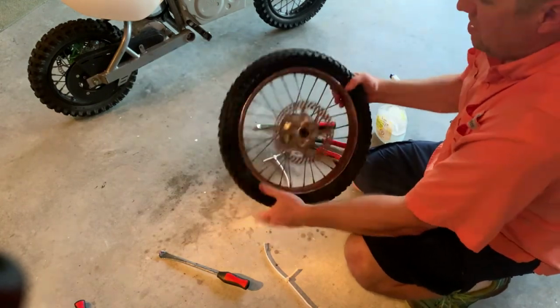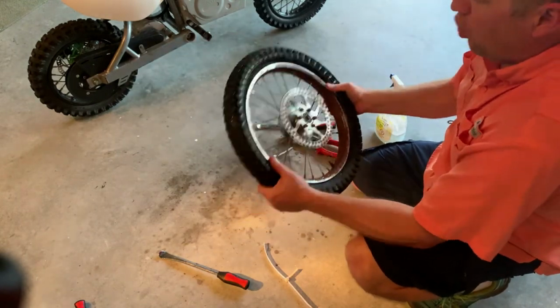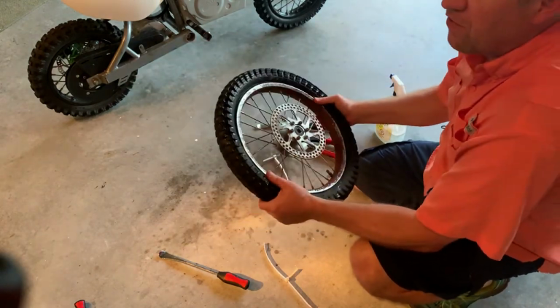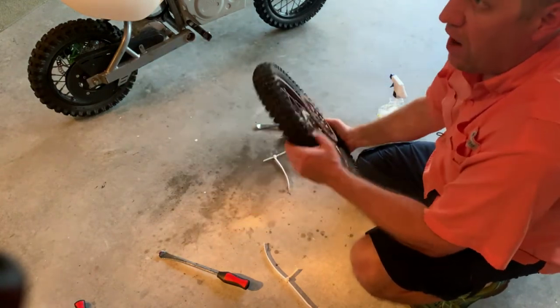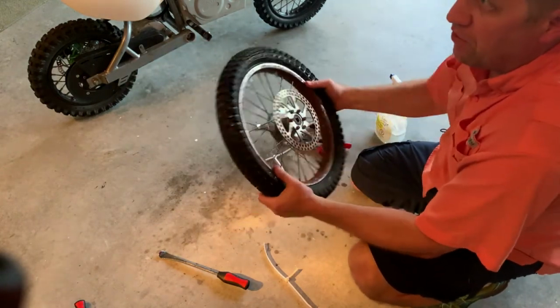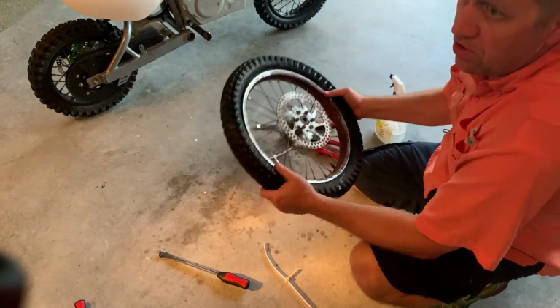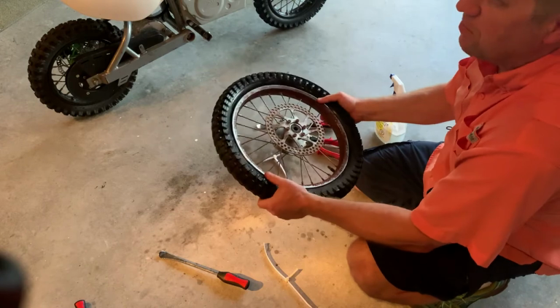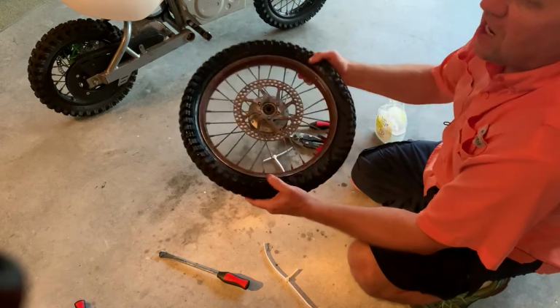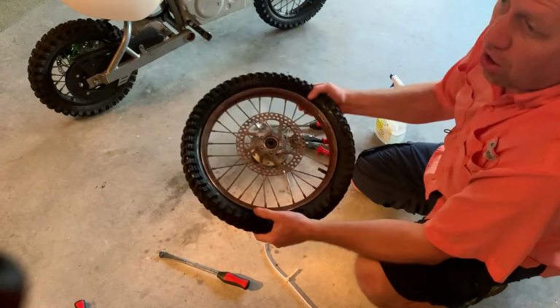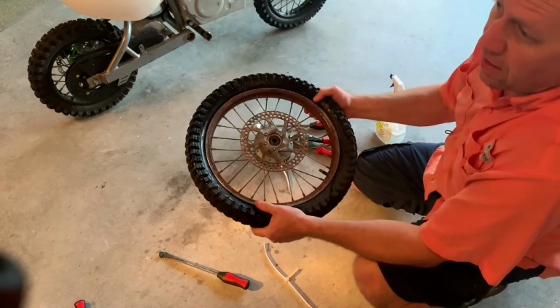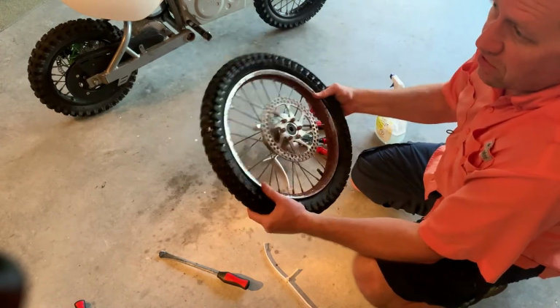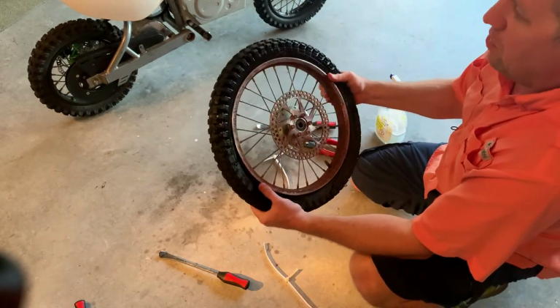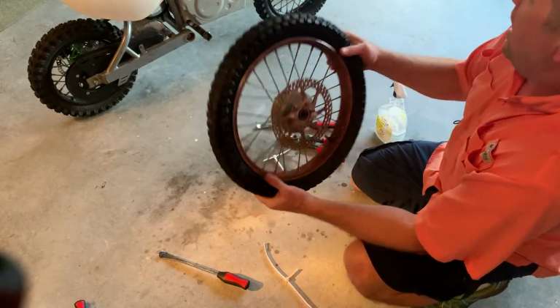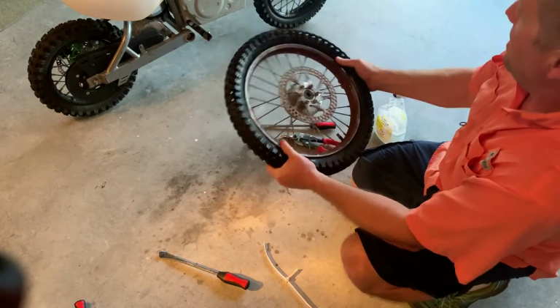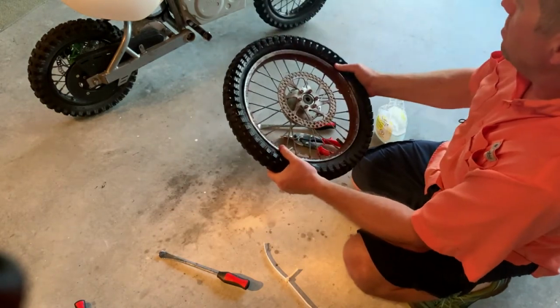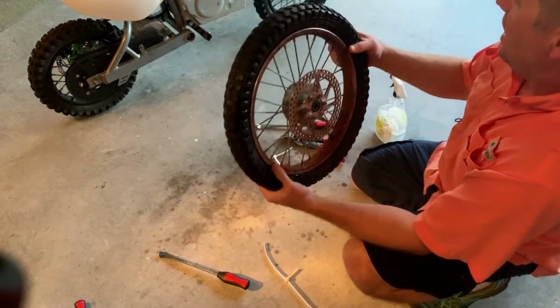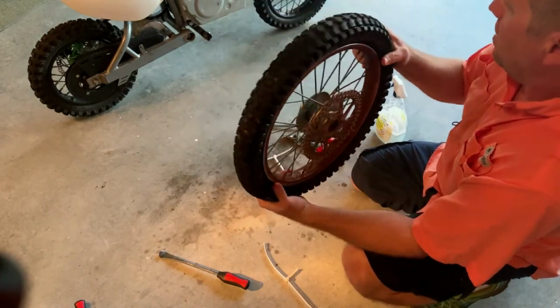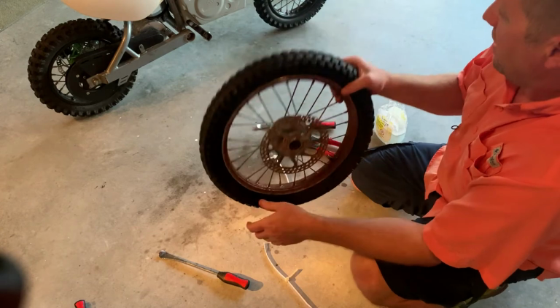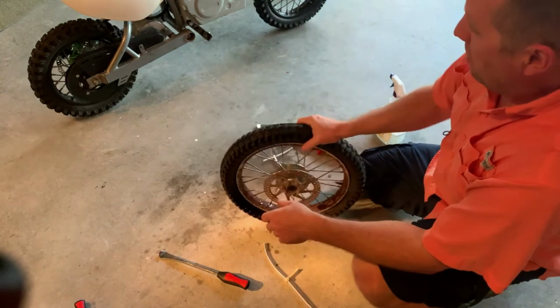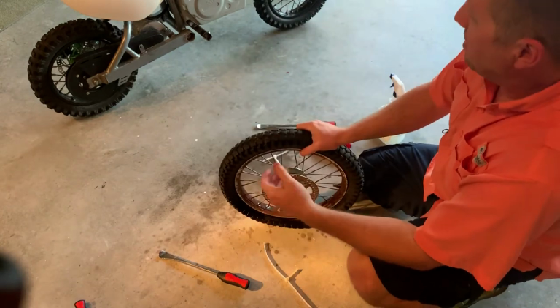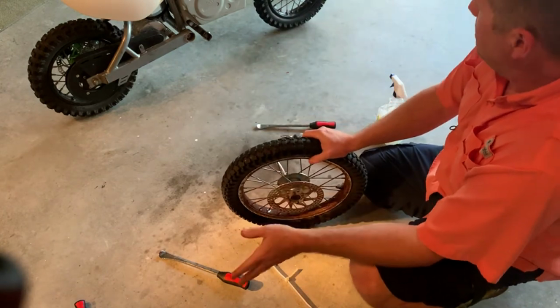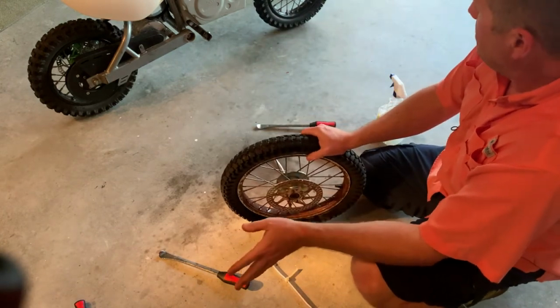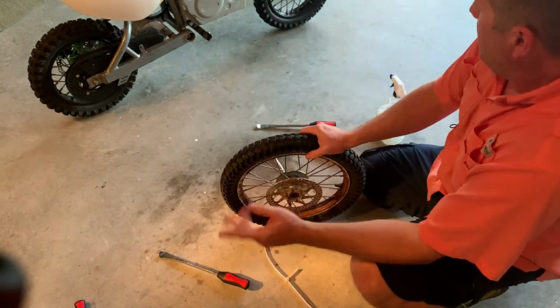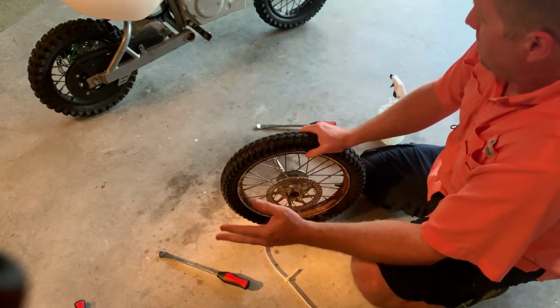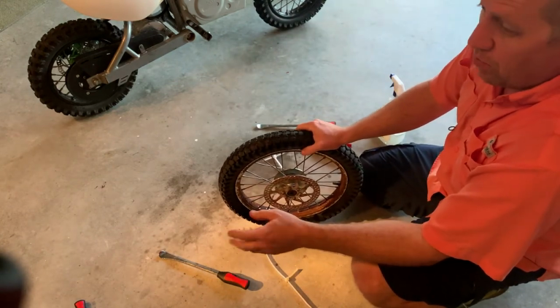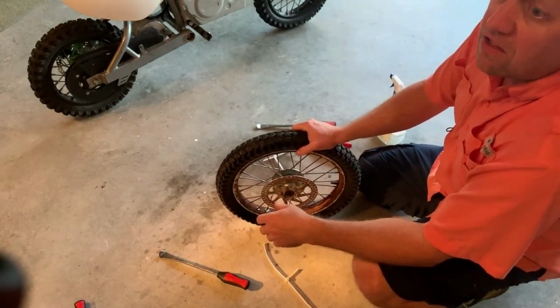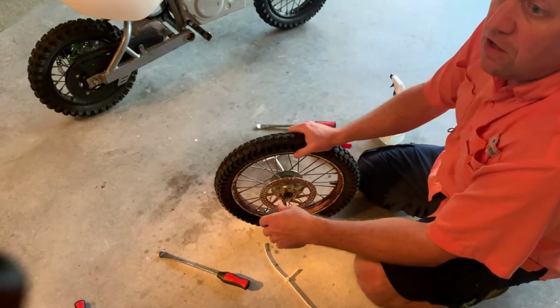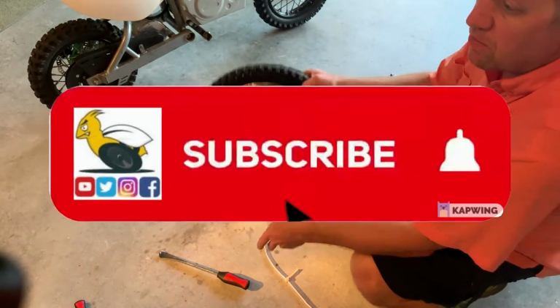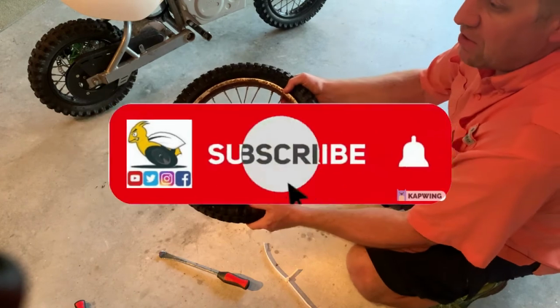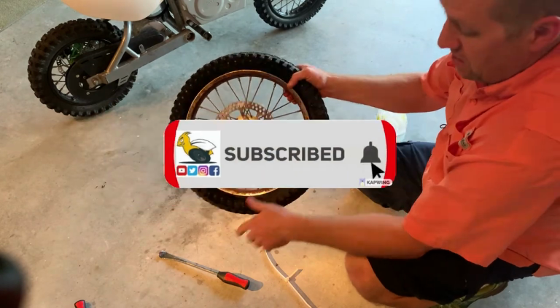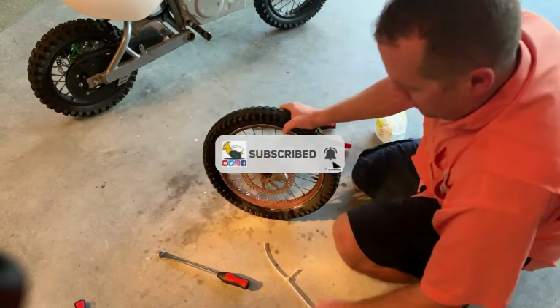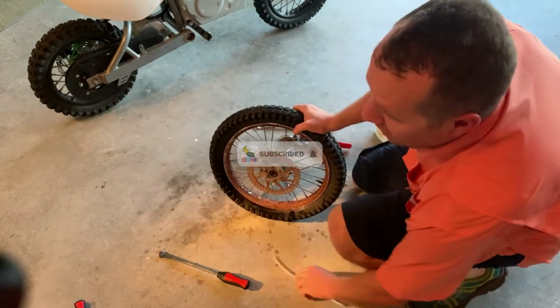Mount it on your bike — happy trails! I hope this video helps other people because it took me a long time to figure this out after many wheels. I found this method to be the best. Hope you liked this video — subscribe to my channel, thanks for watching.